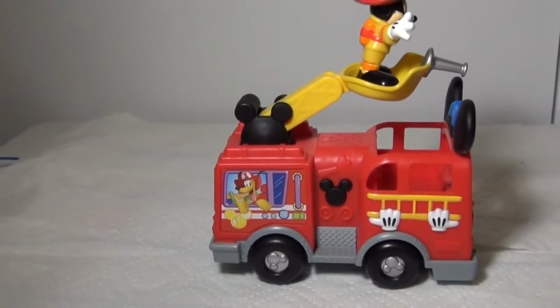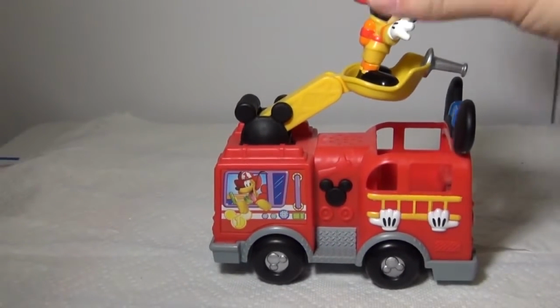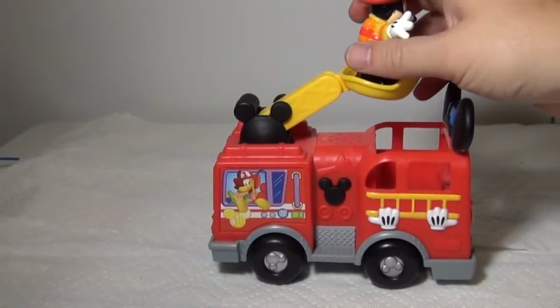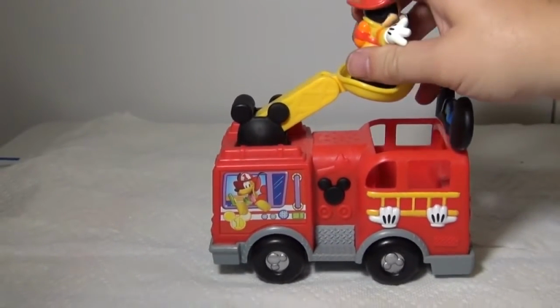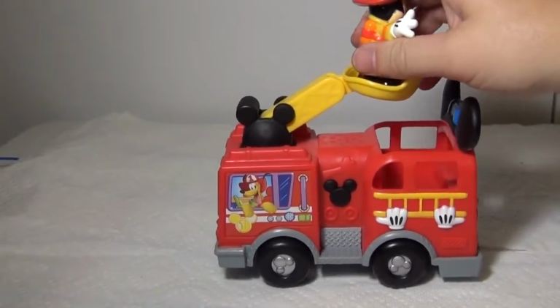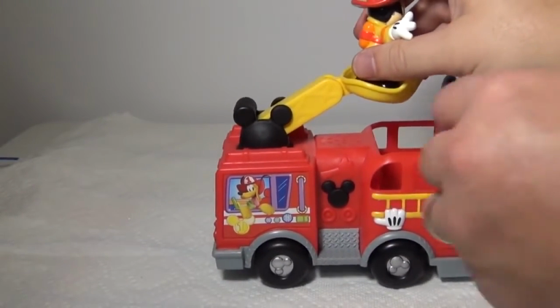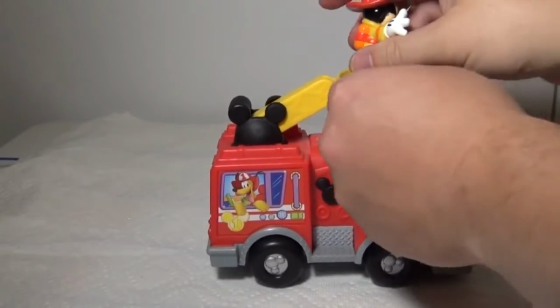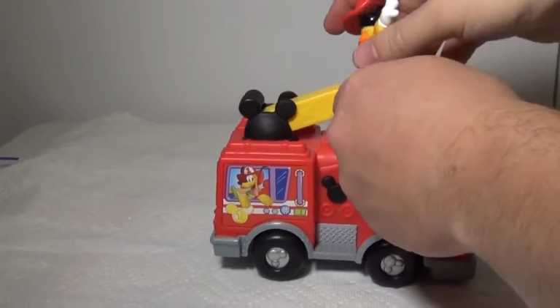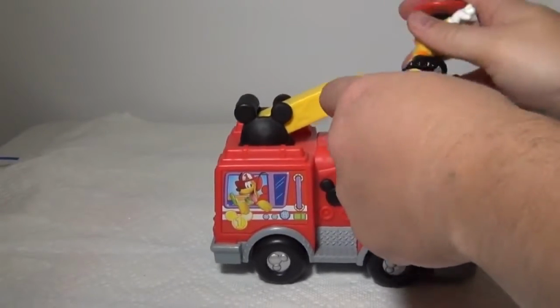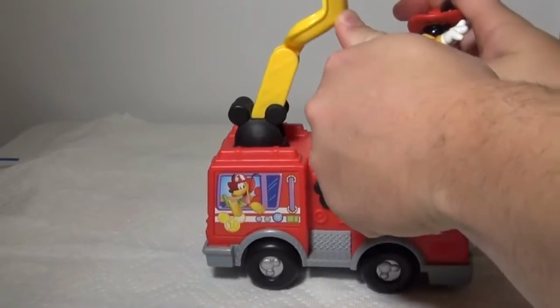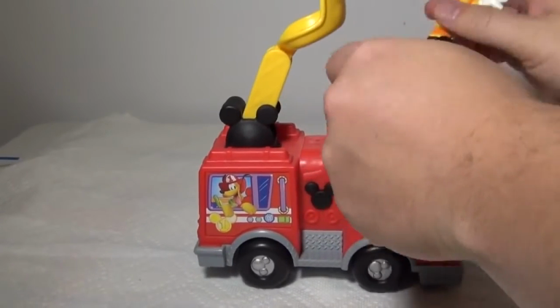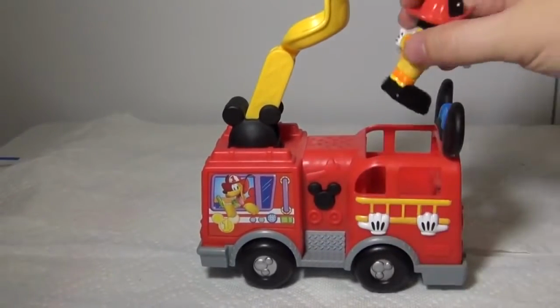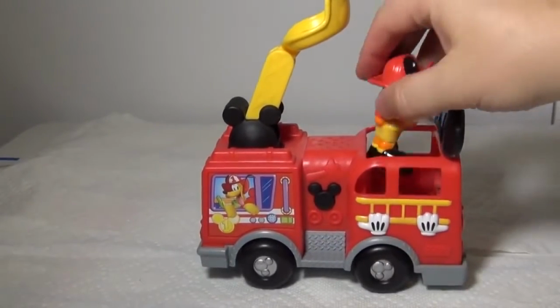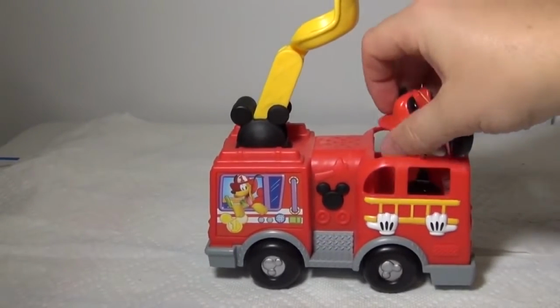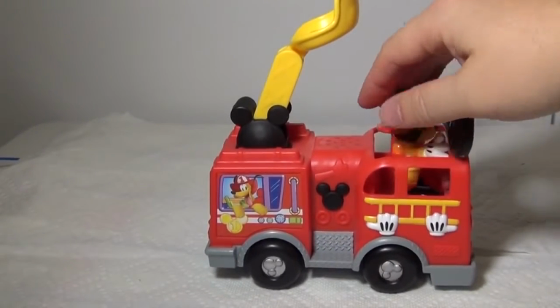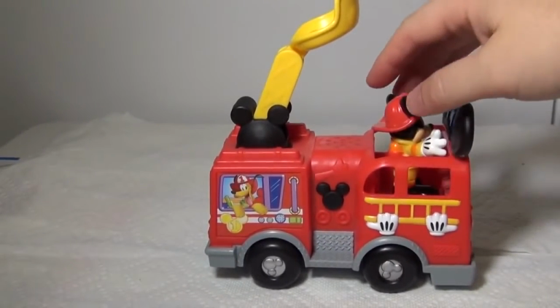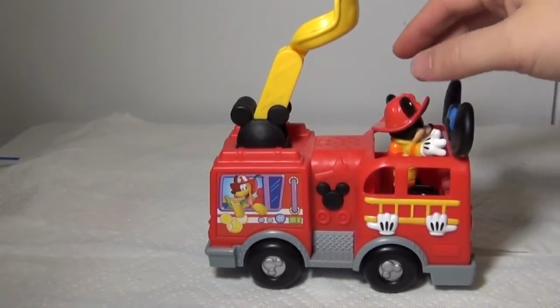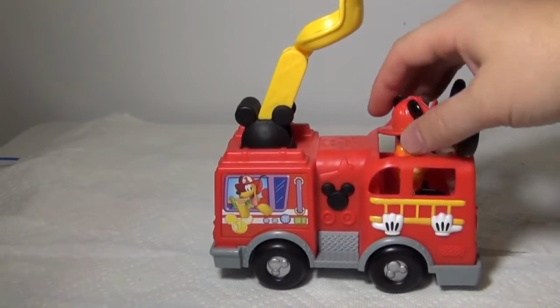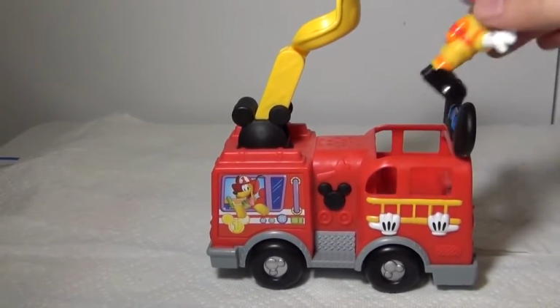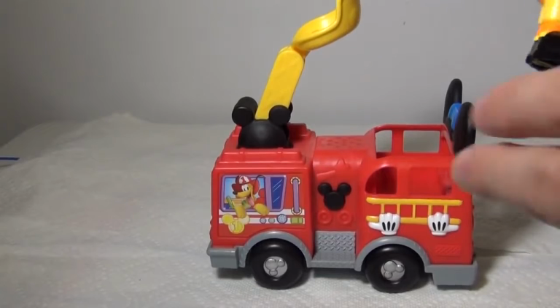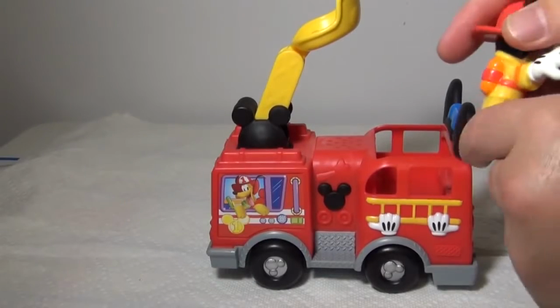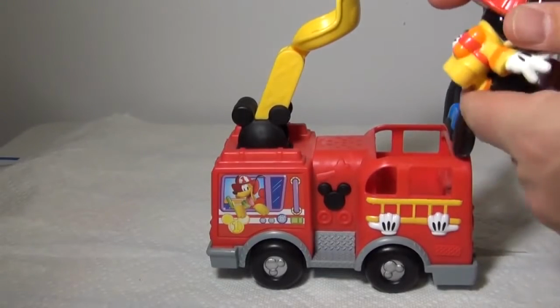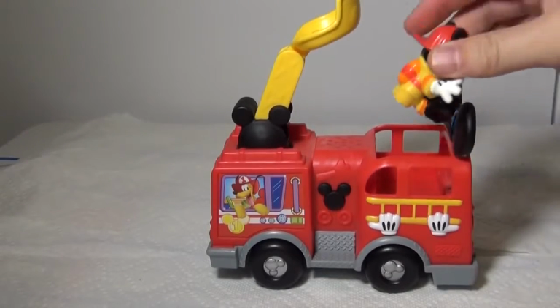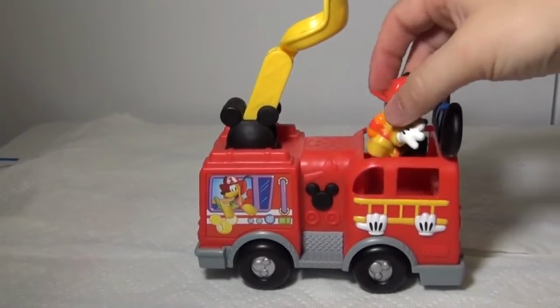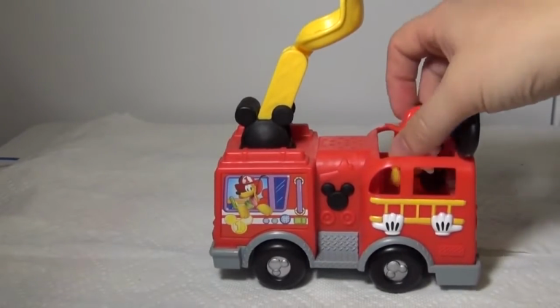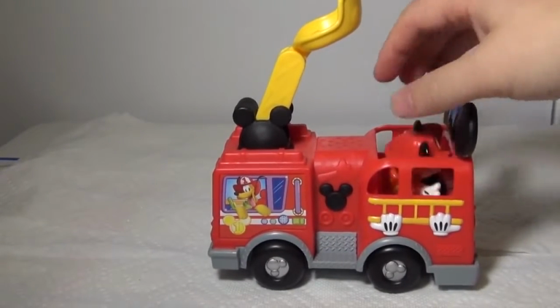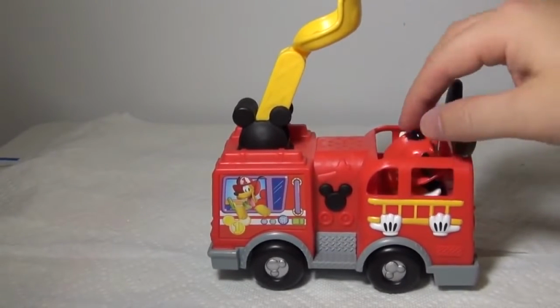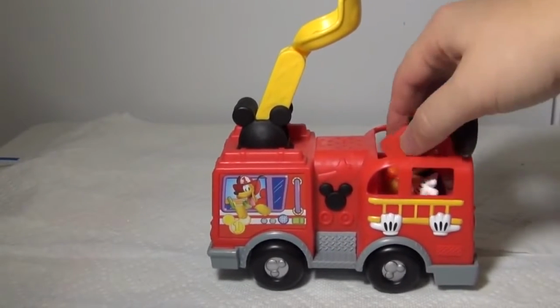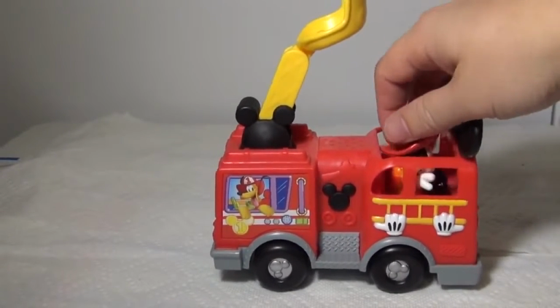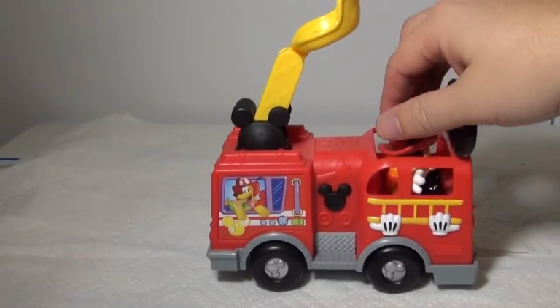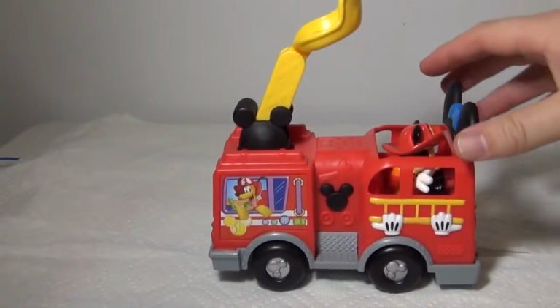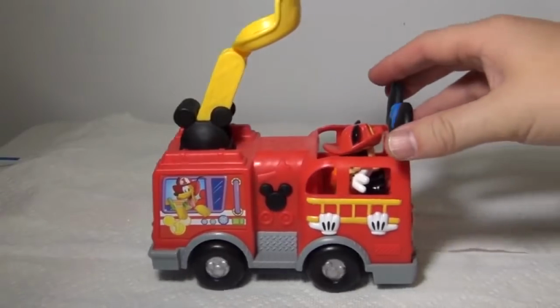Now you can also take Mickey off and have him drive the fire truck. So lift it up and he can stand, or you can have him sit down, and off he goes to fight the fire.